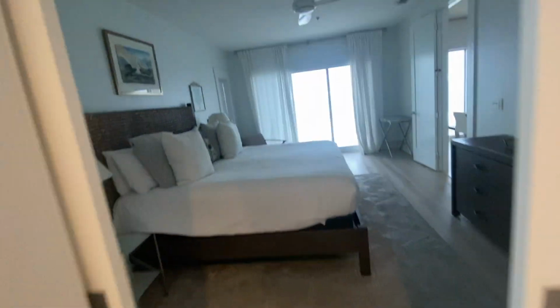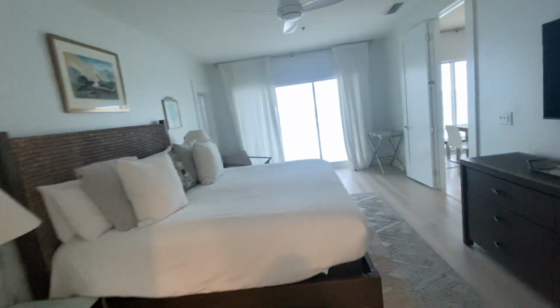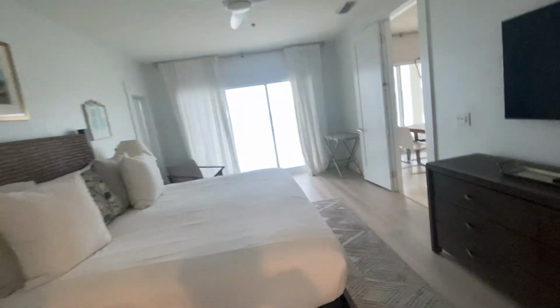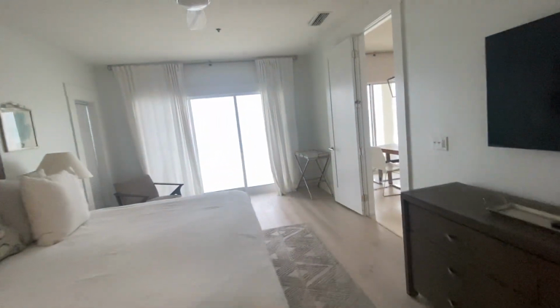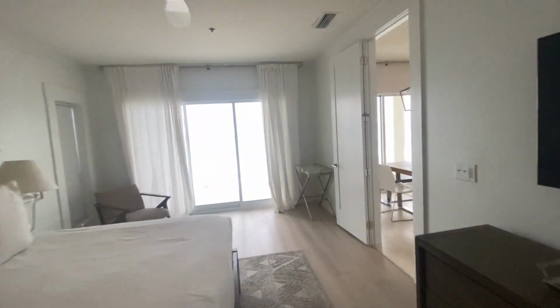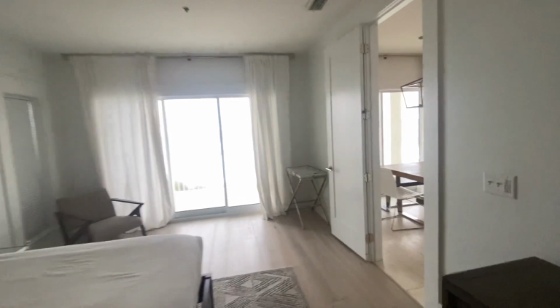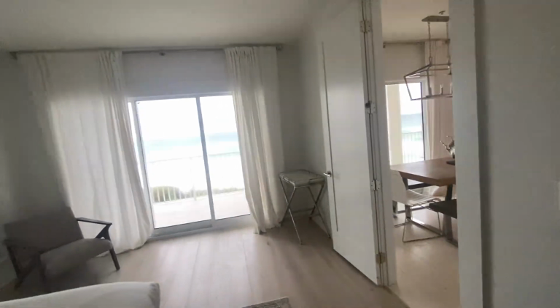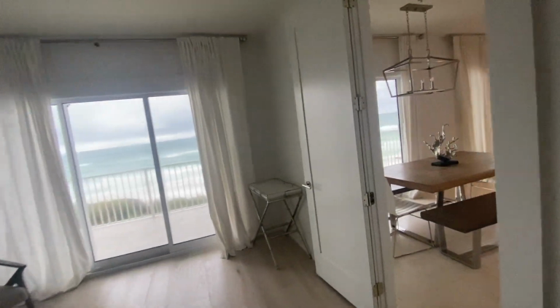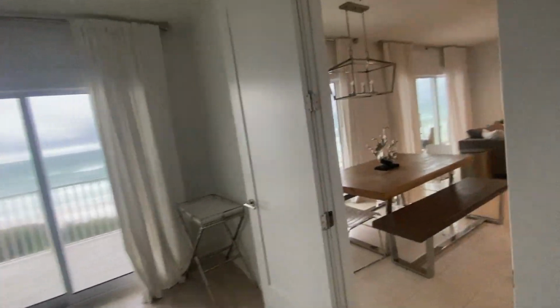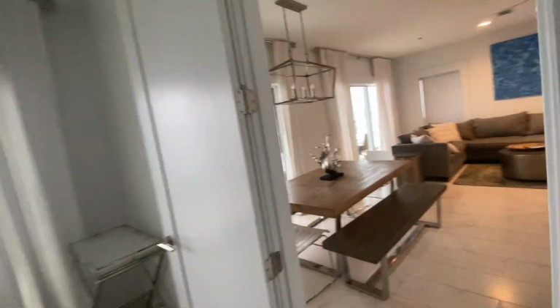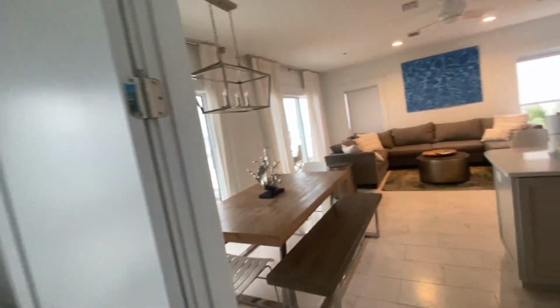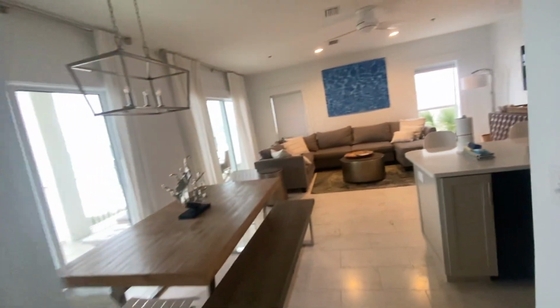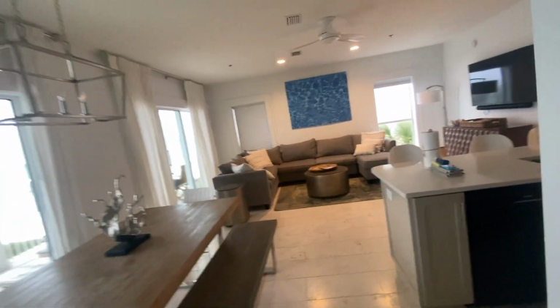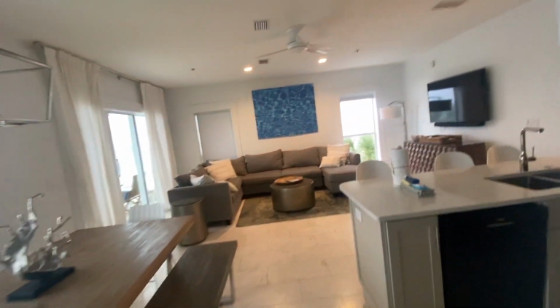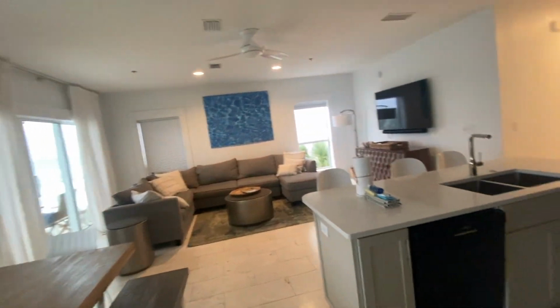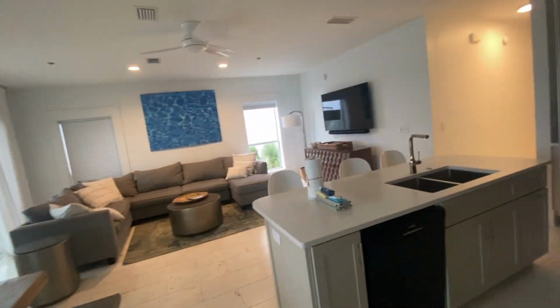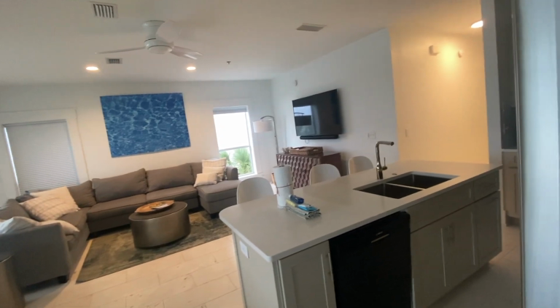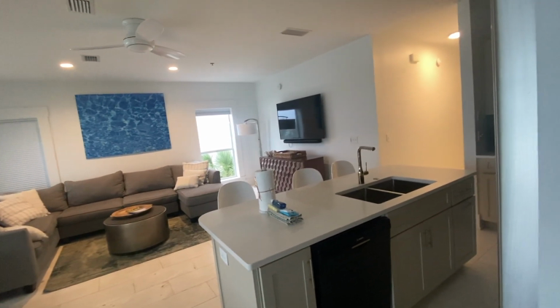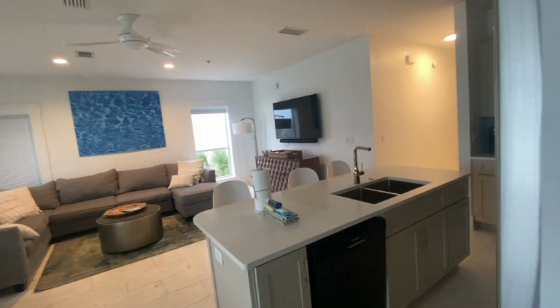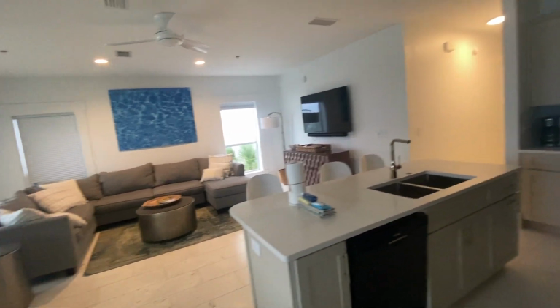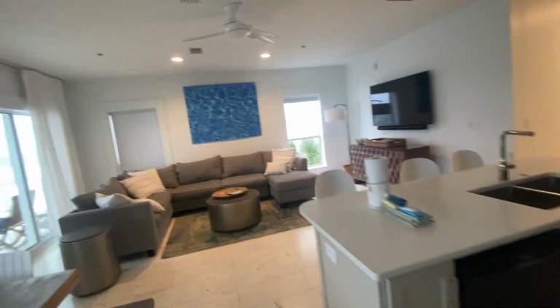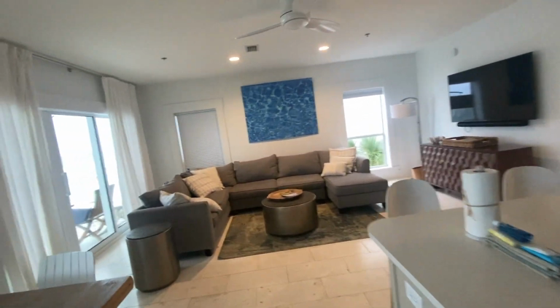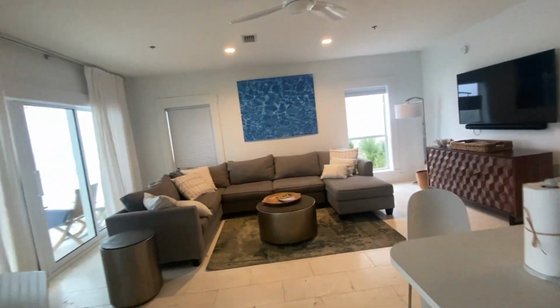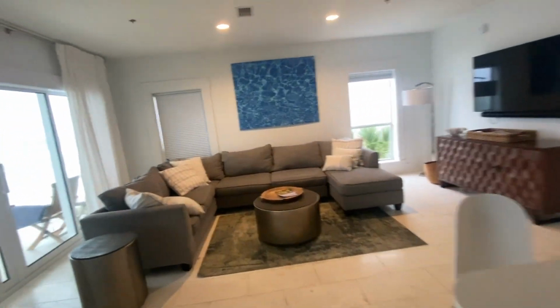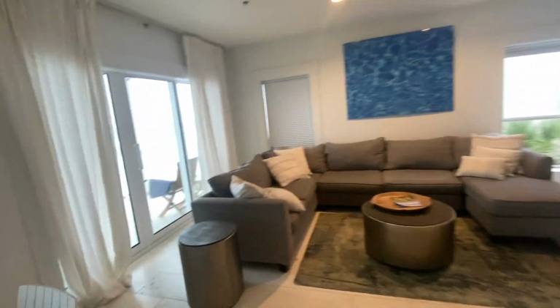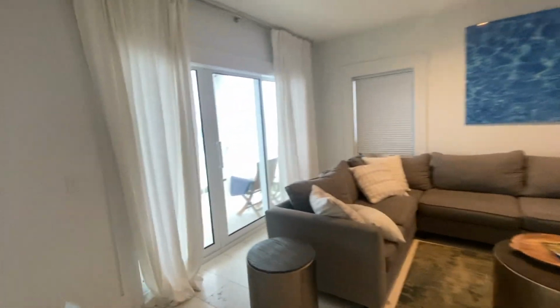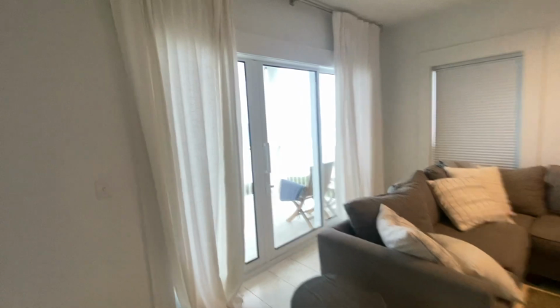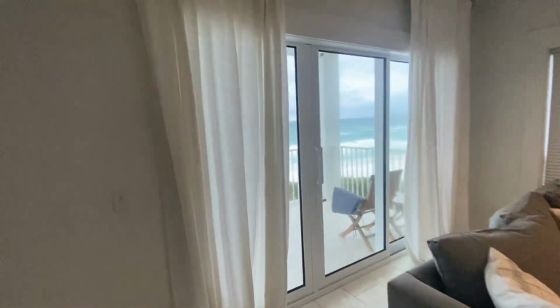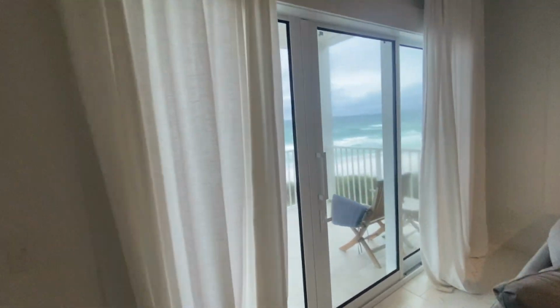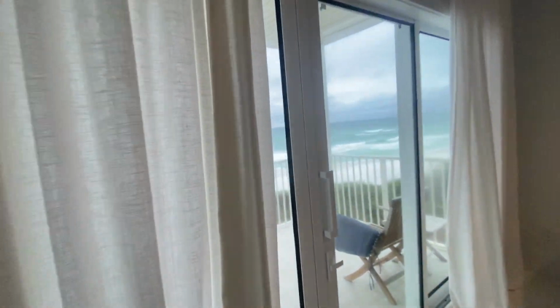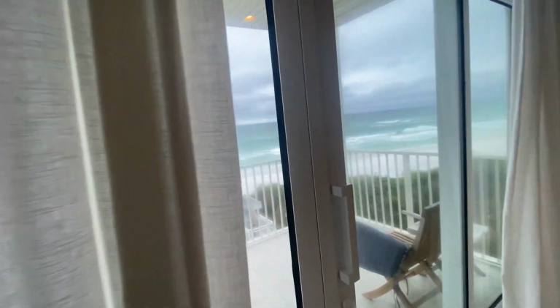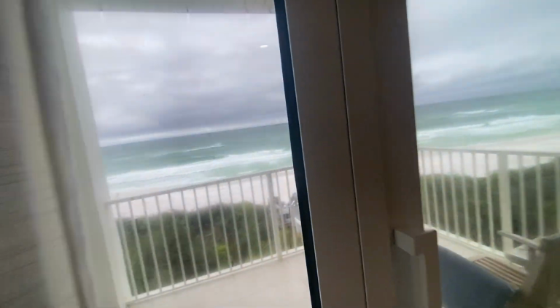Nice and open. I think this living space and dining space can easily accommodate those staying in here. This is an easy rental — not a lot of wasted space. And it's directly on the beachfront.